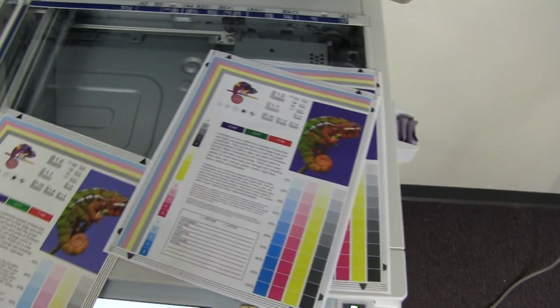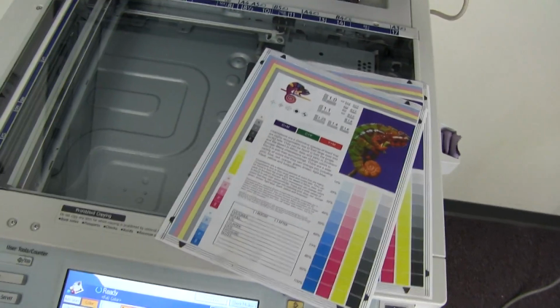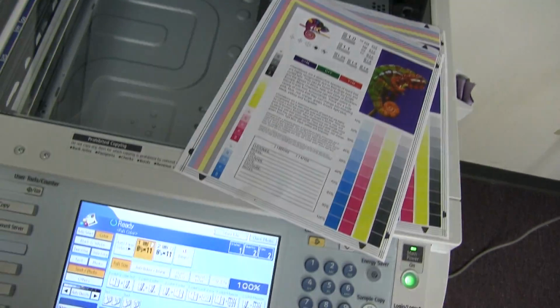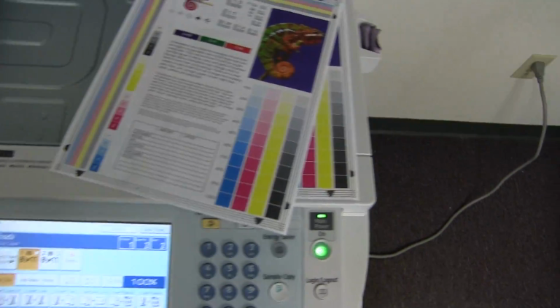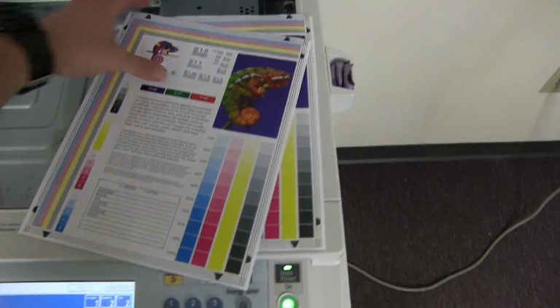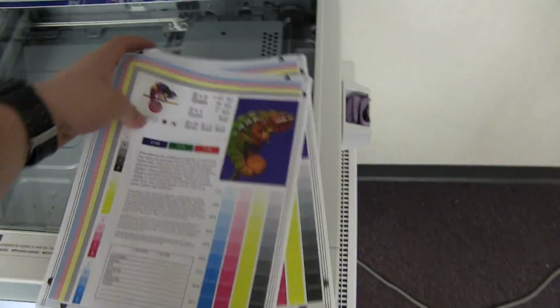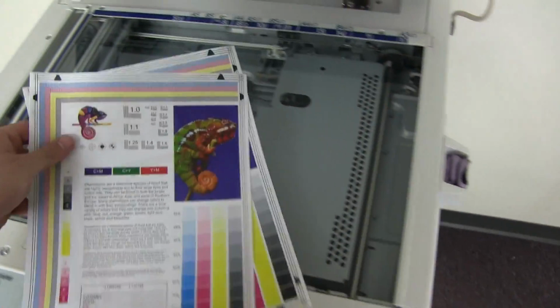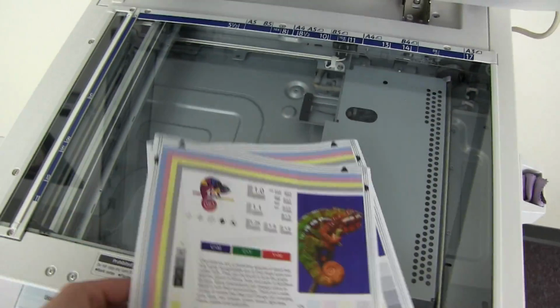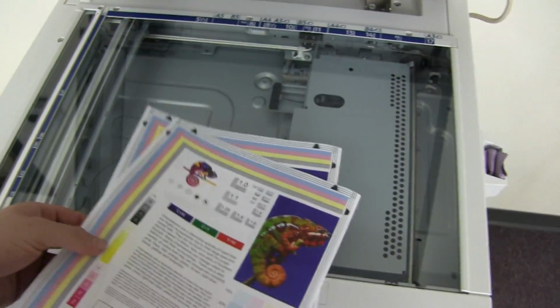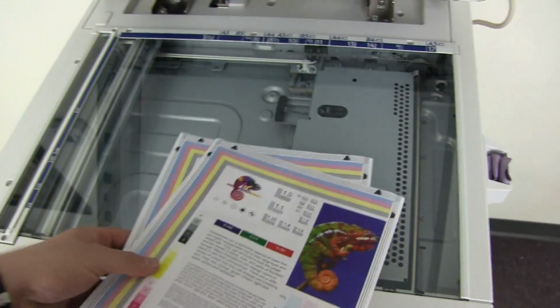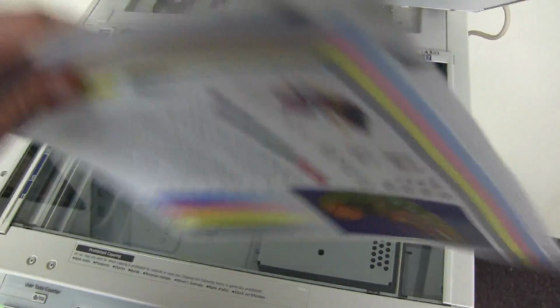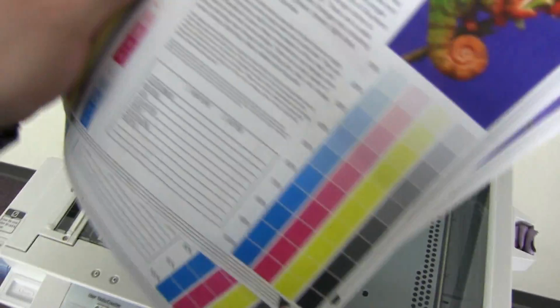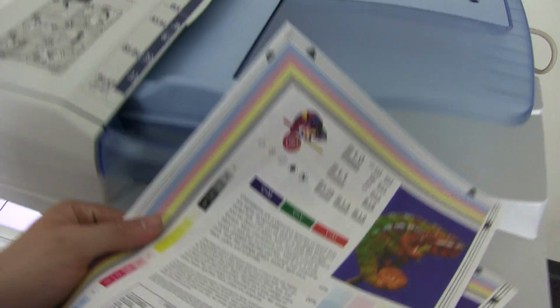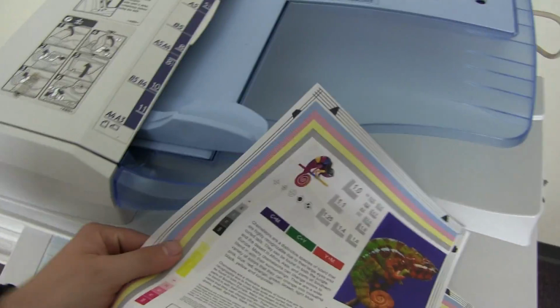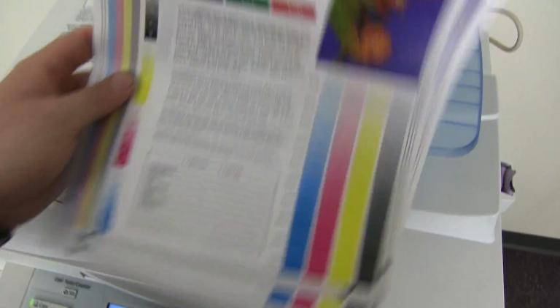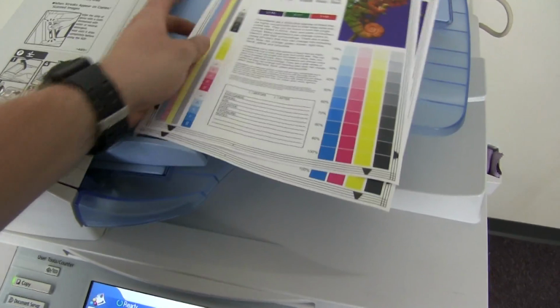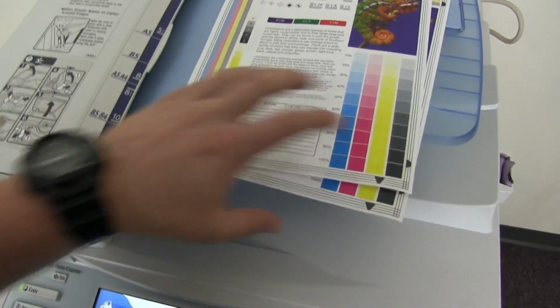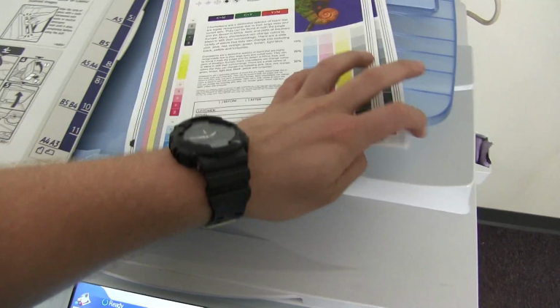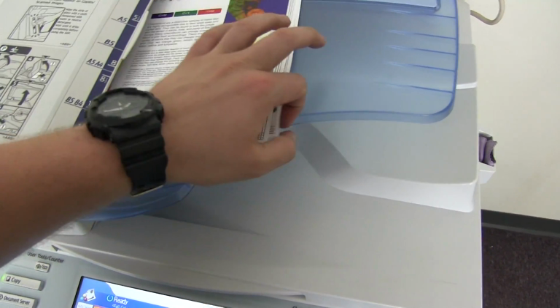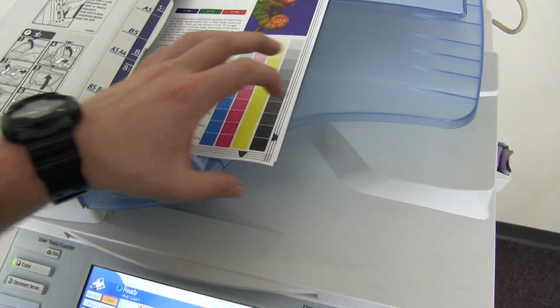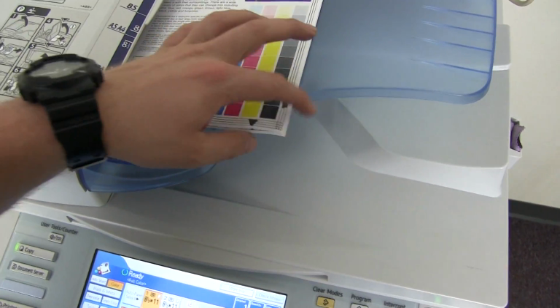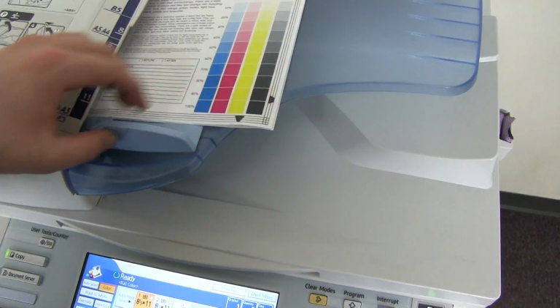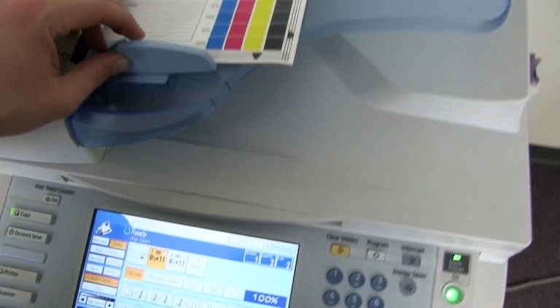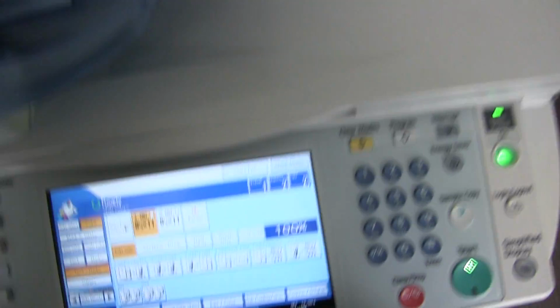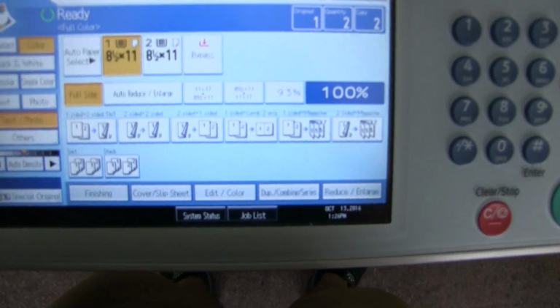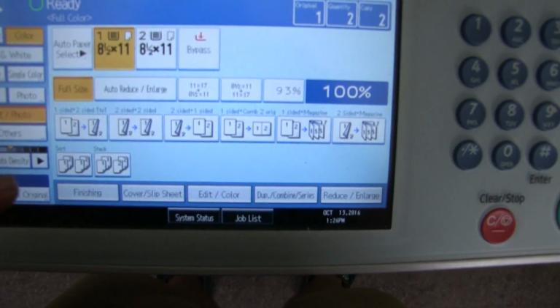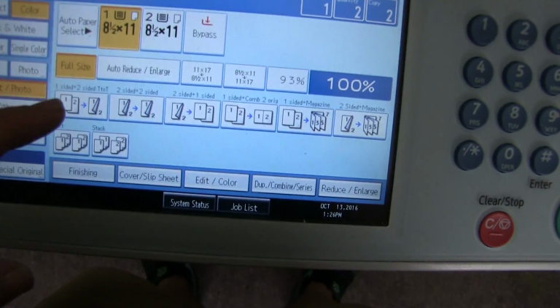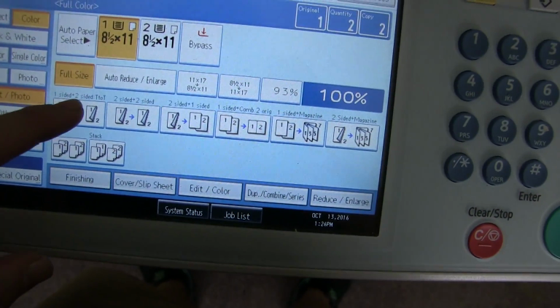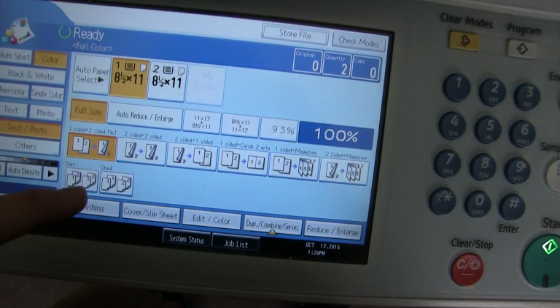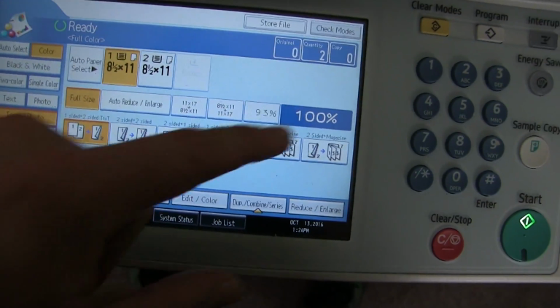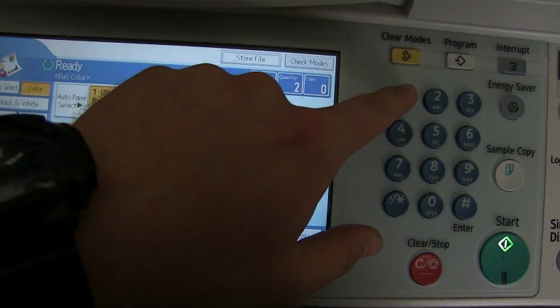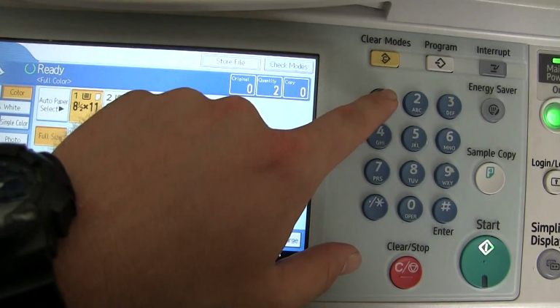Now we'll go ahead and test out the document feed on this machine as well as the duplexing unit. We'll take our two test copies here, place them in the document feeder face up, and we'll come down here and set the machine to duplex, or do a two-sided copy.